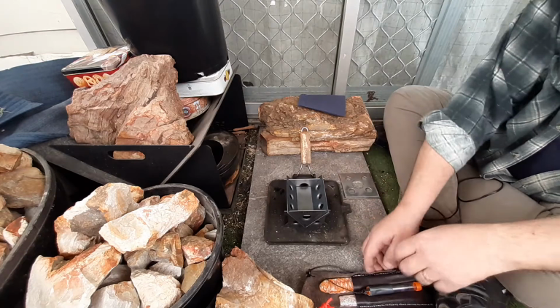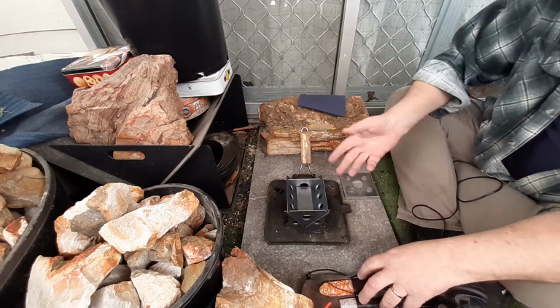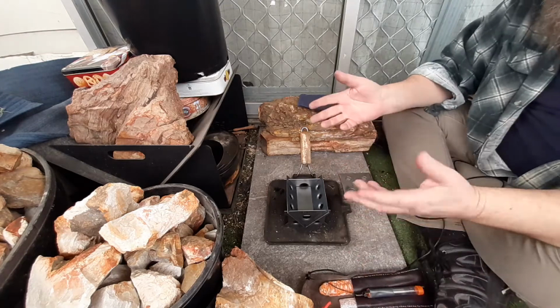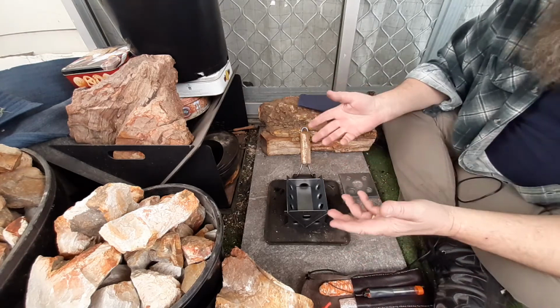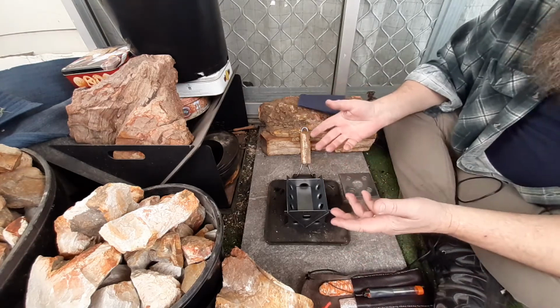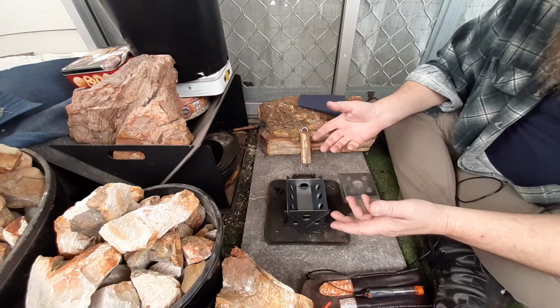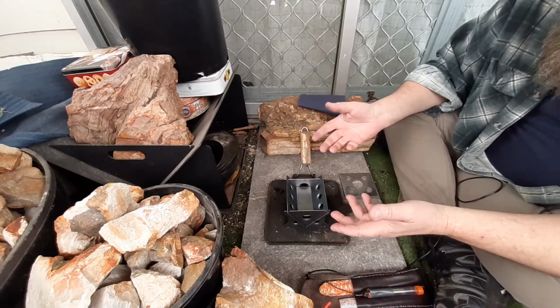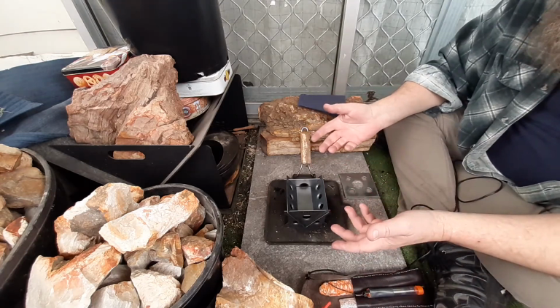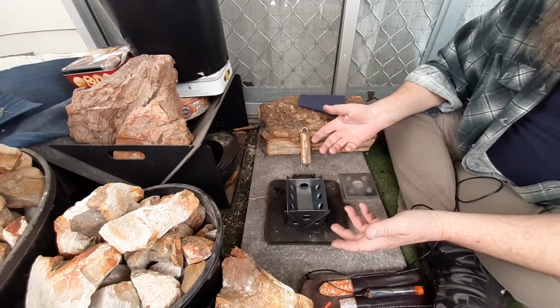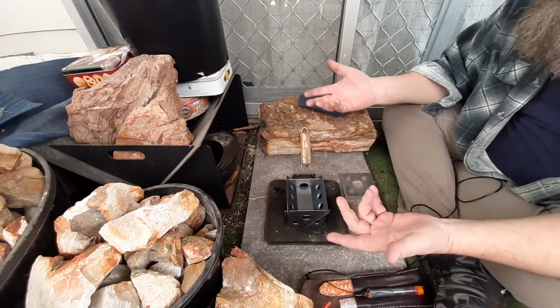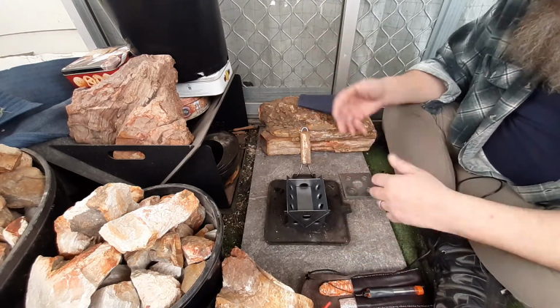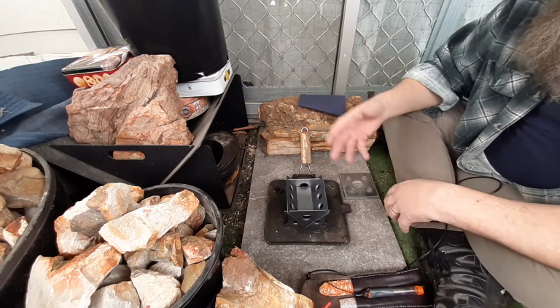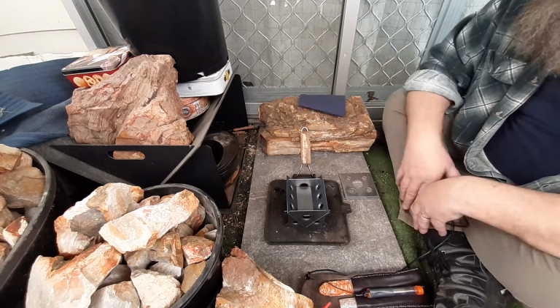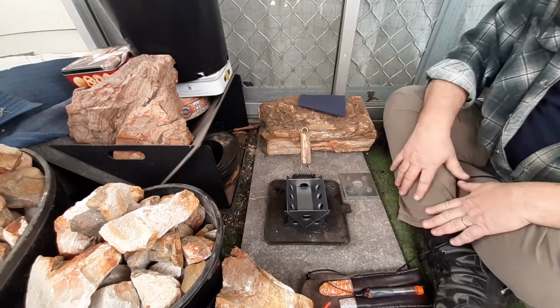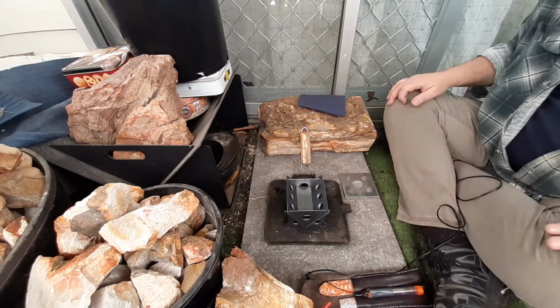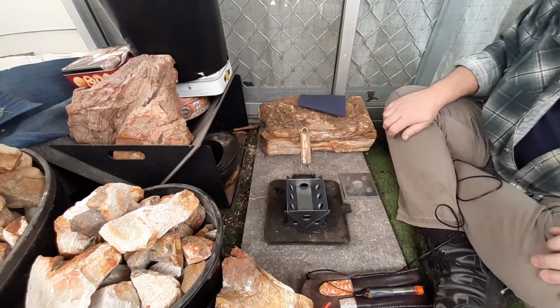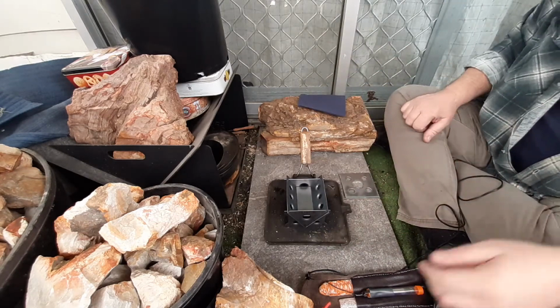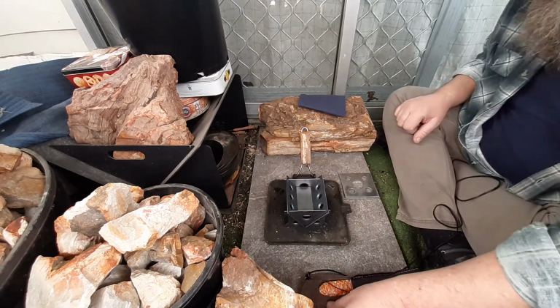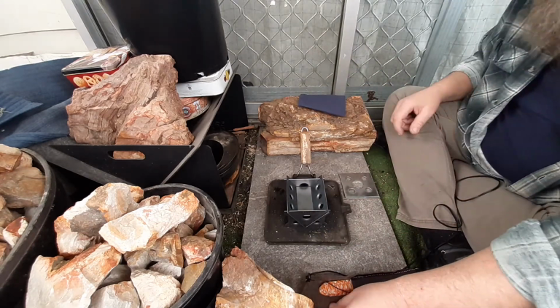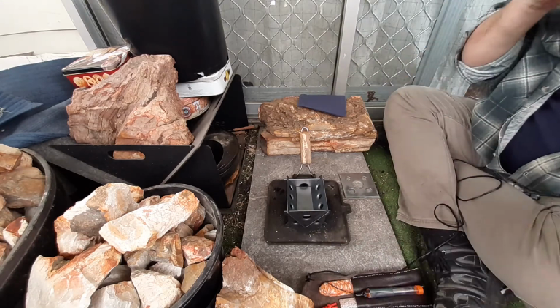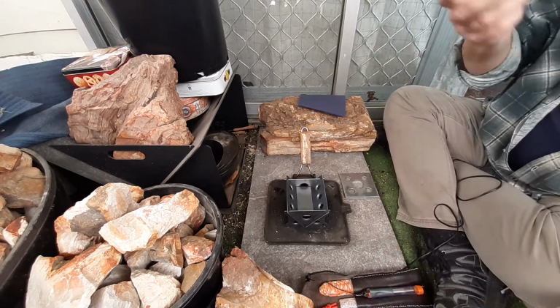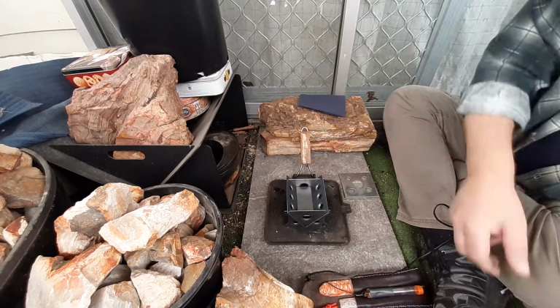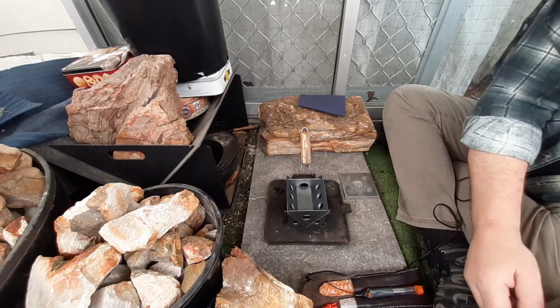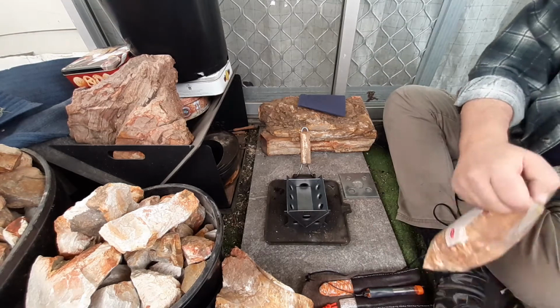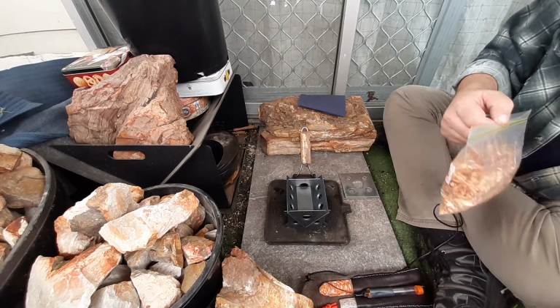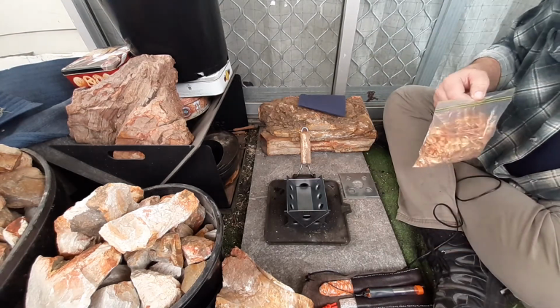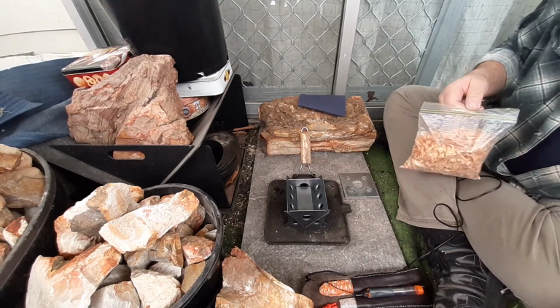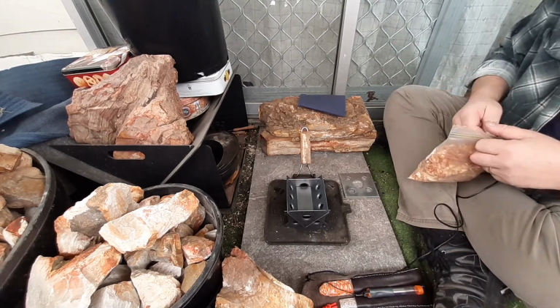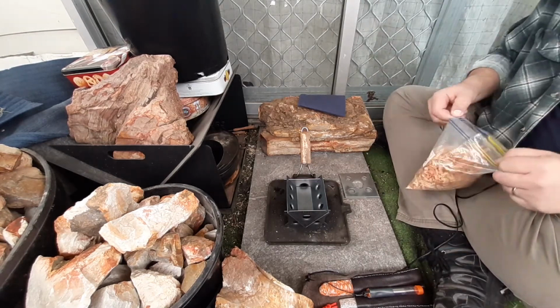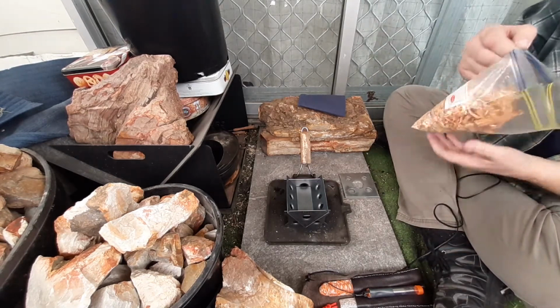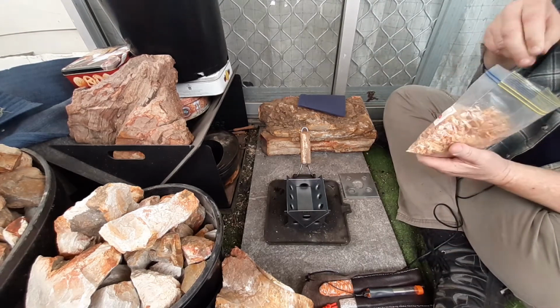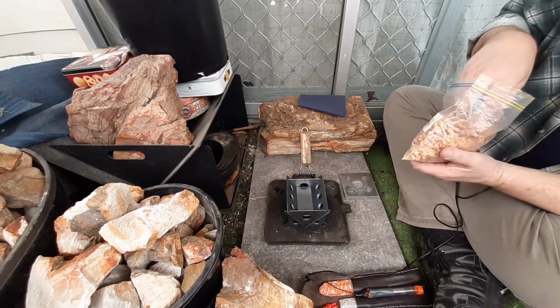Turned up in the mail today. It was only sent a couple of days ago, so it got over here really quick. I nearly fell over when the postman turned up today. So let's do a first burn anyway.